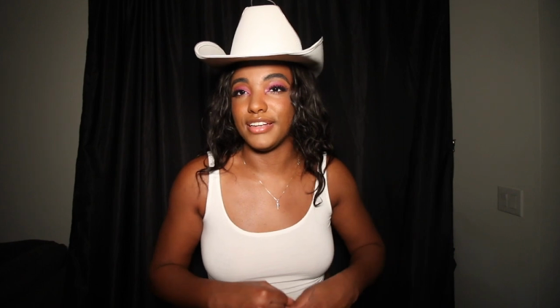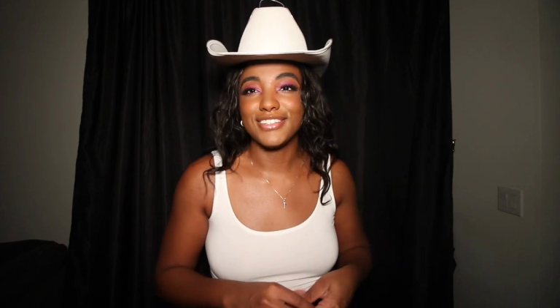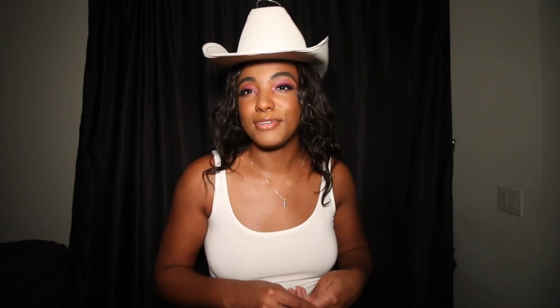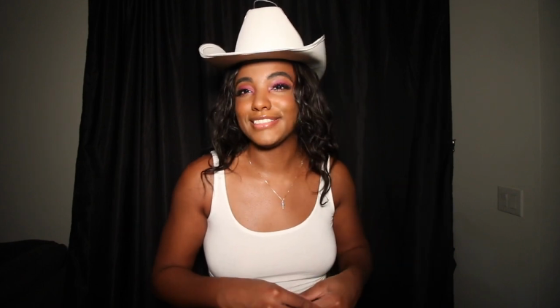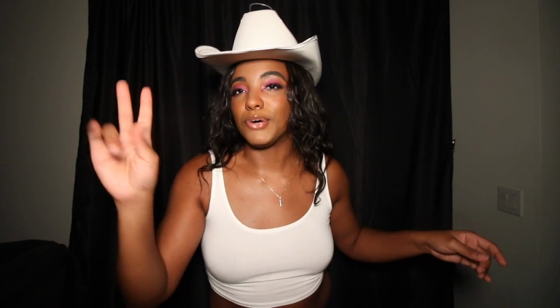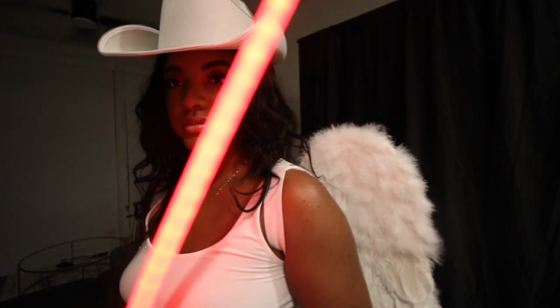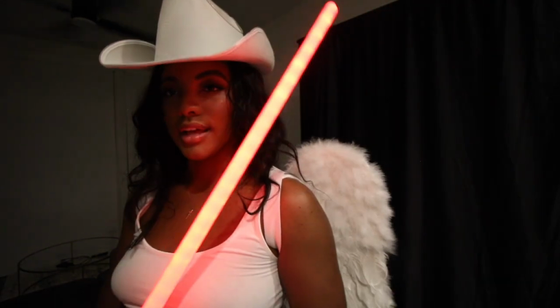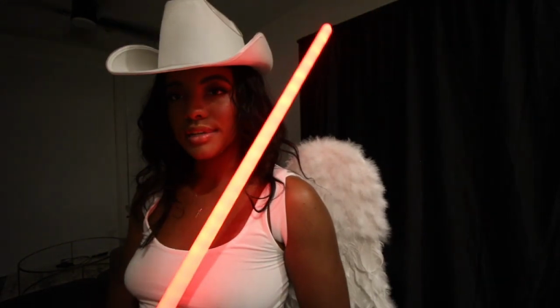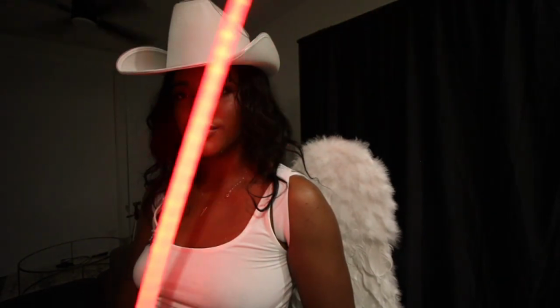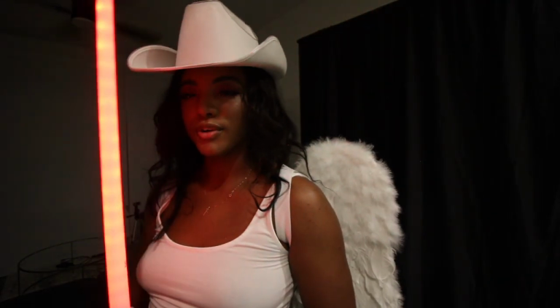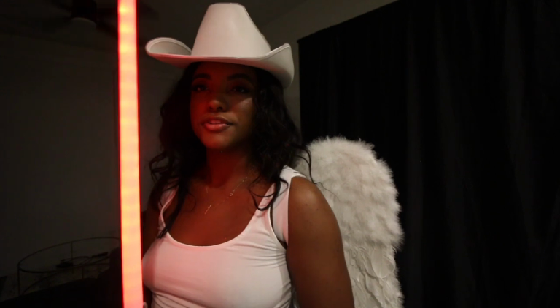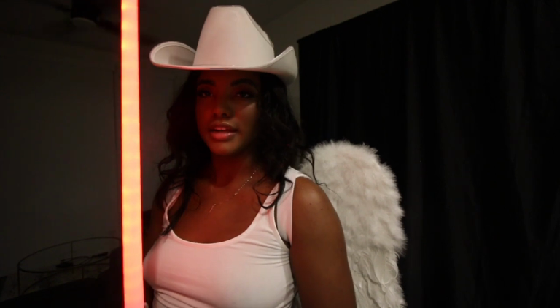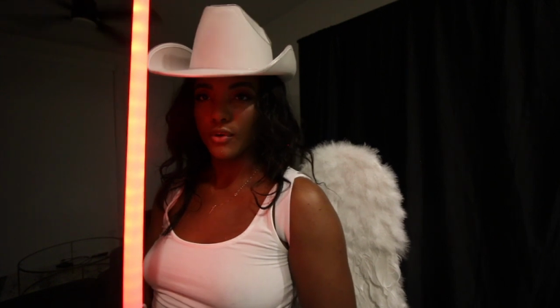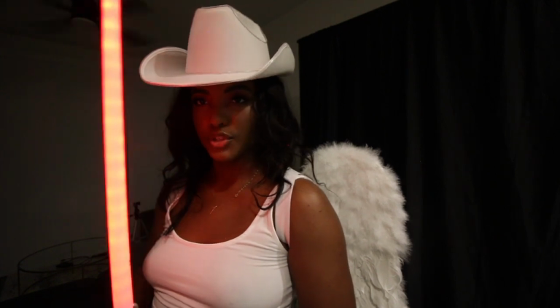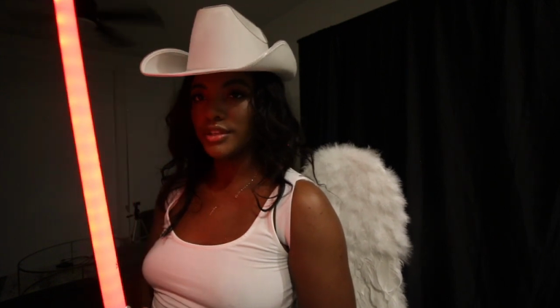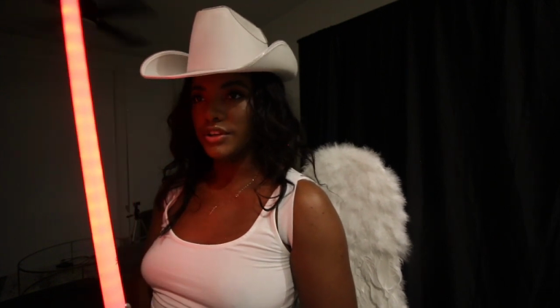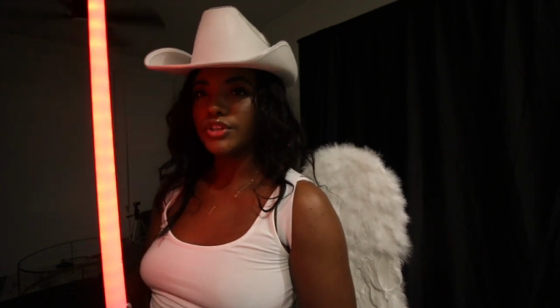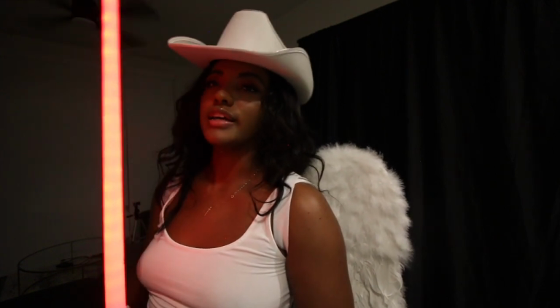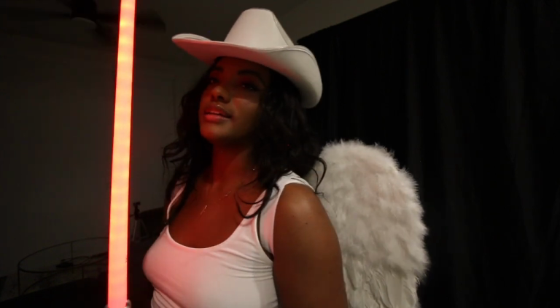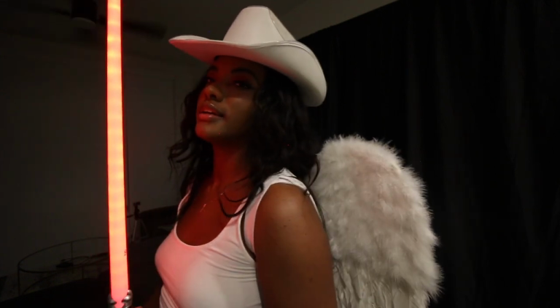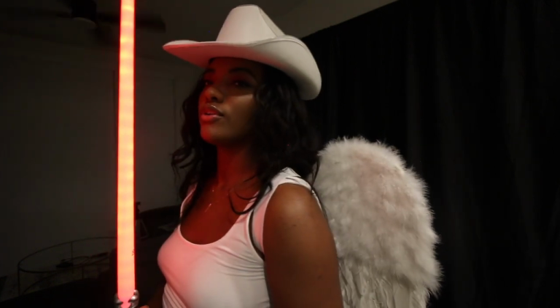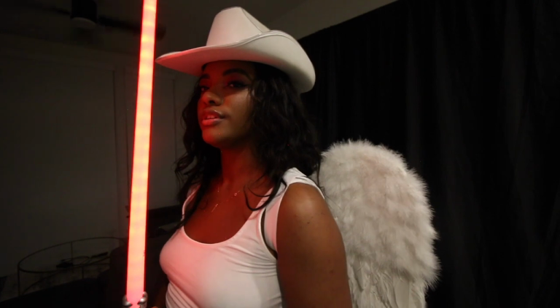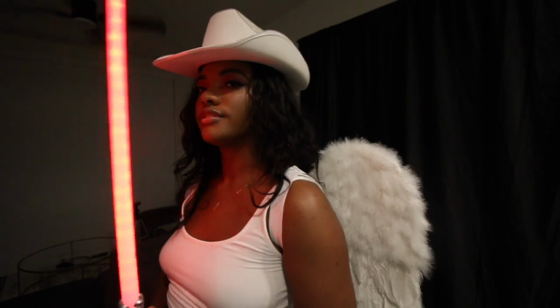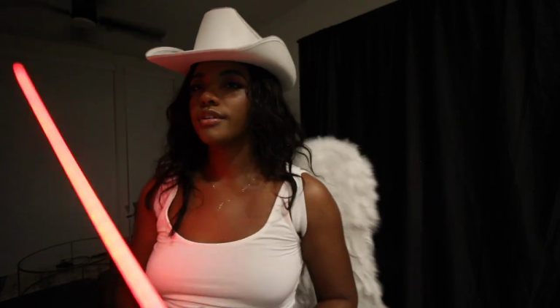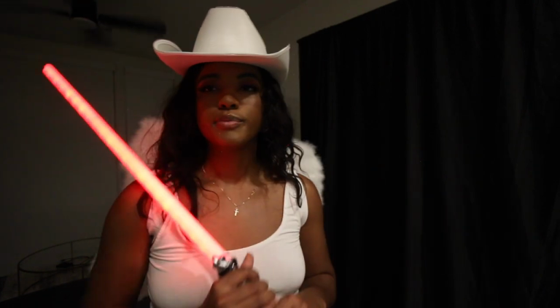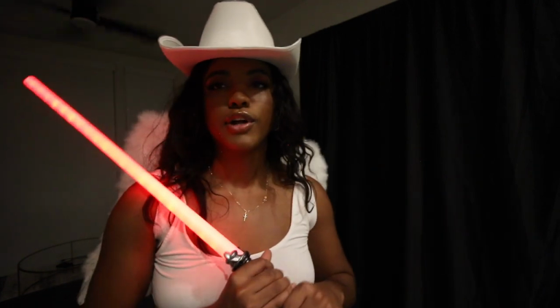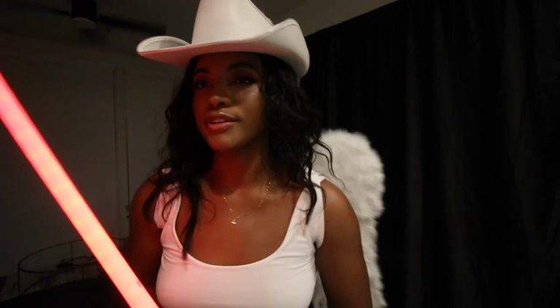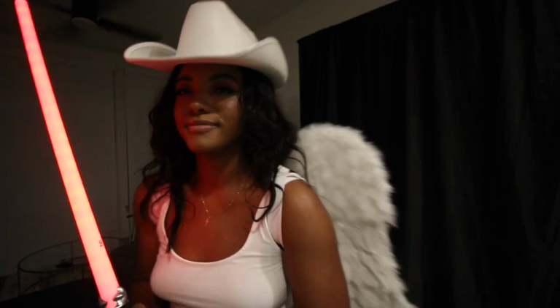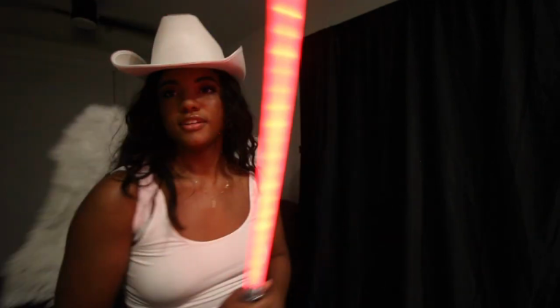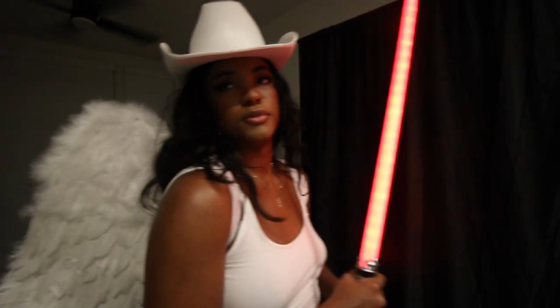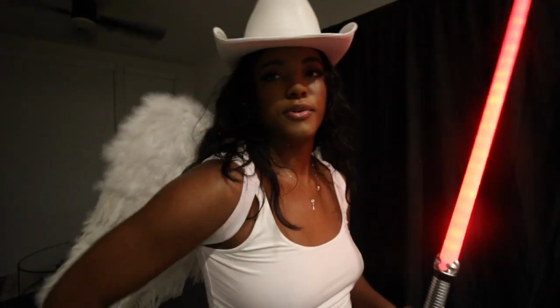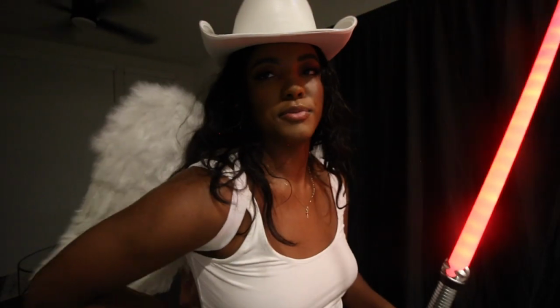Until next time, y'all — peace out! I am an intergalactic cowboy angel. I think we accidentally have a Halloween costume. What's going on with this wing?